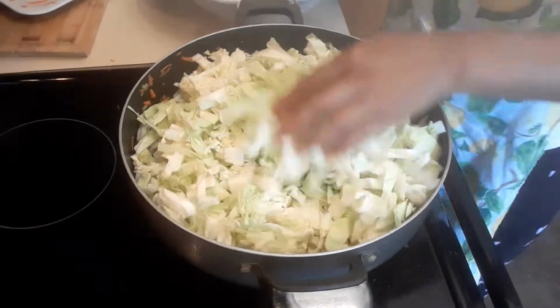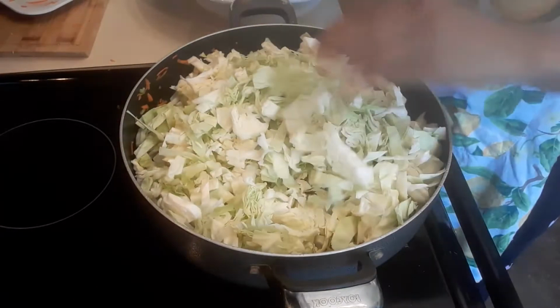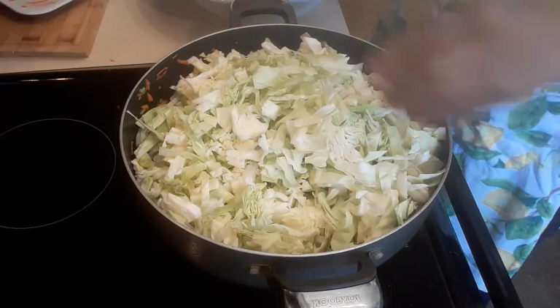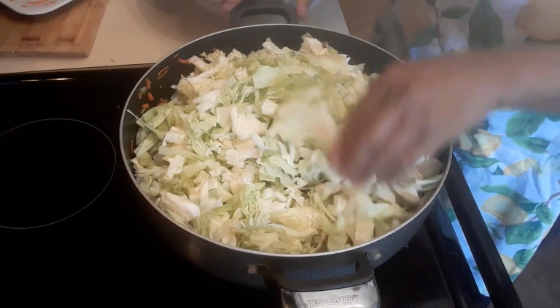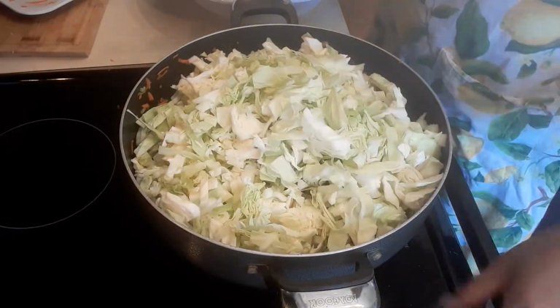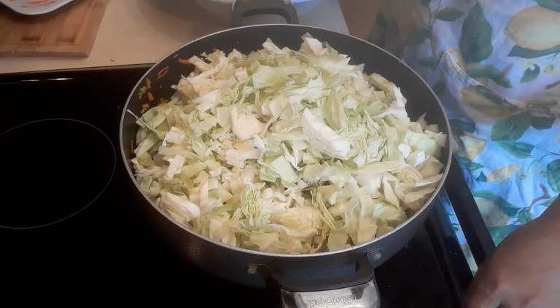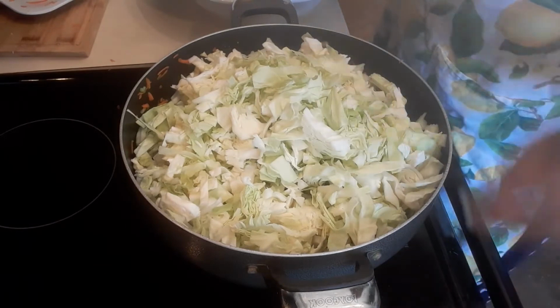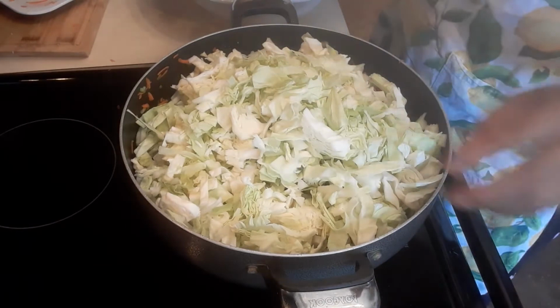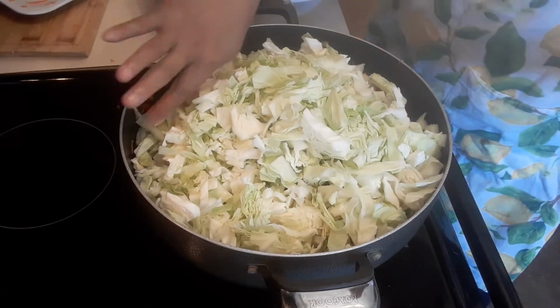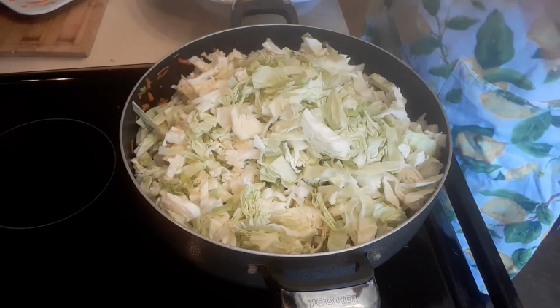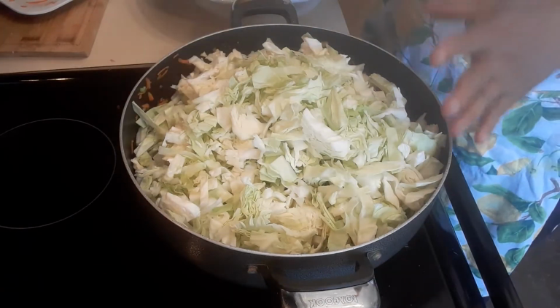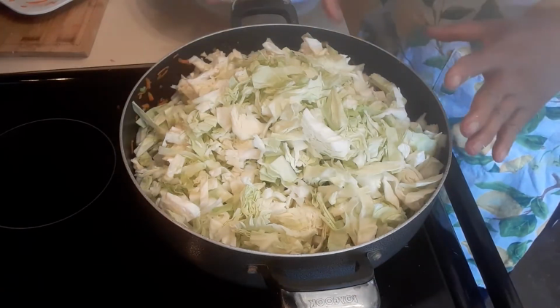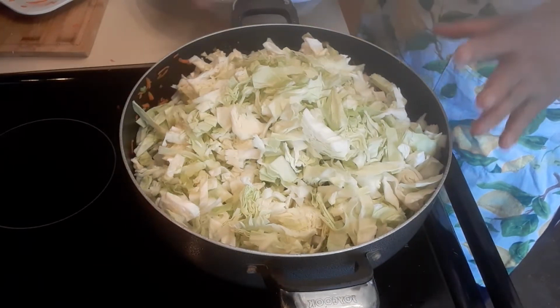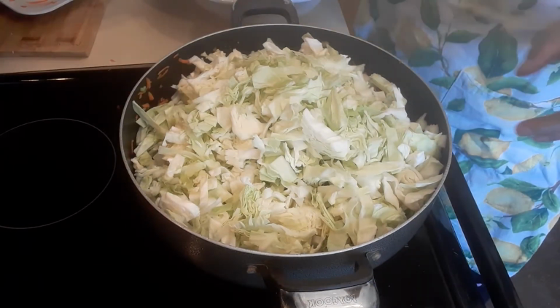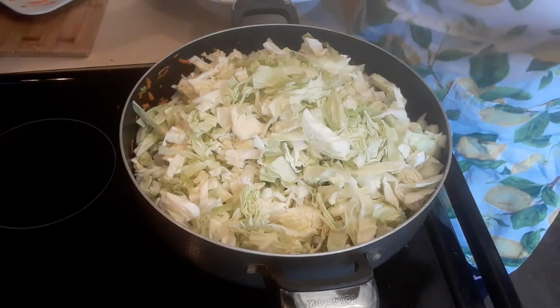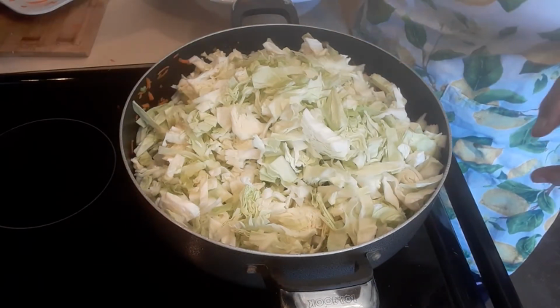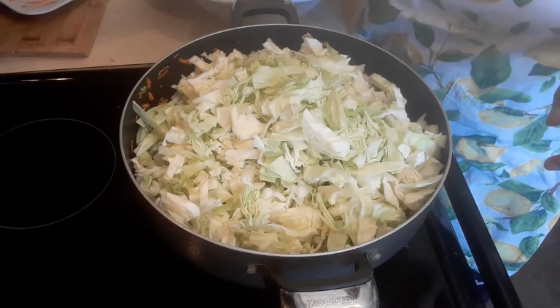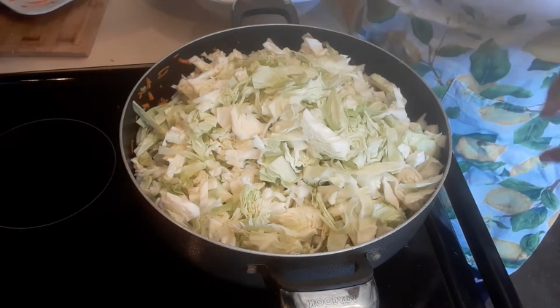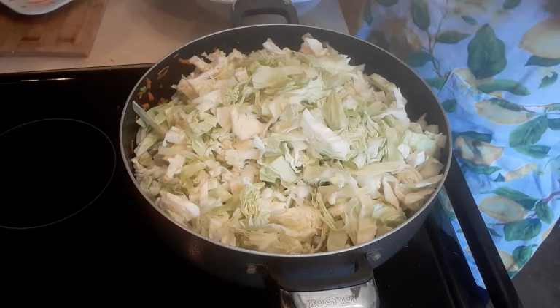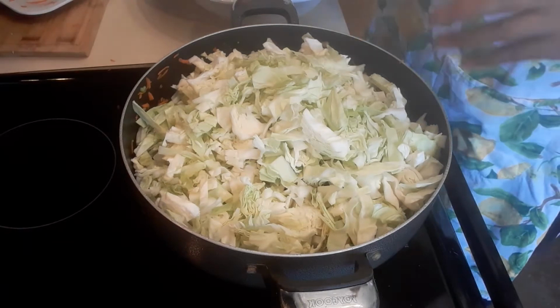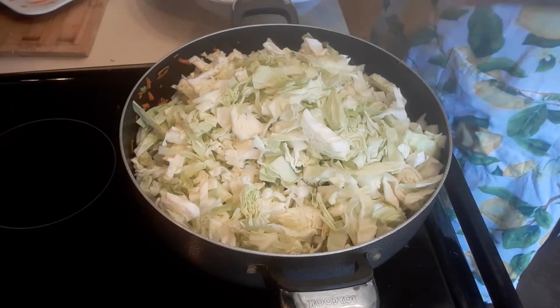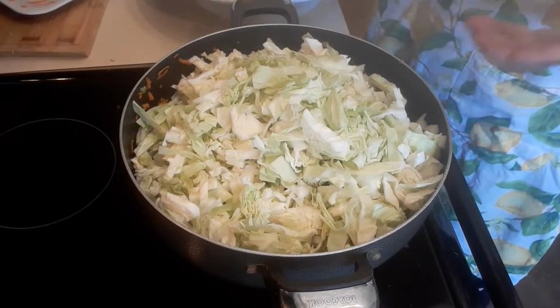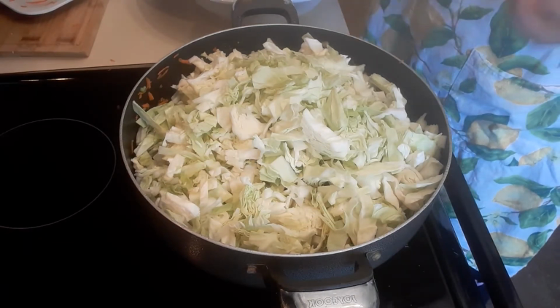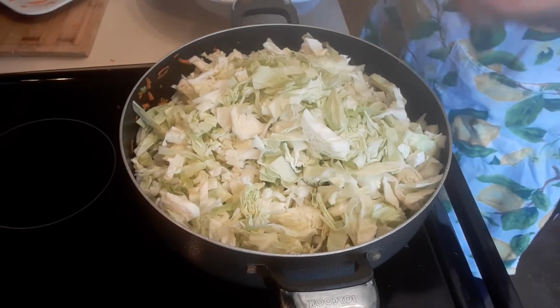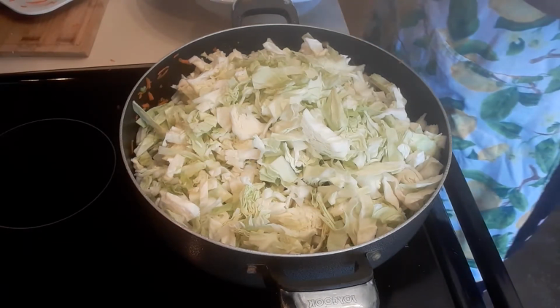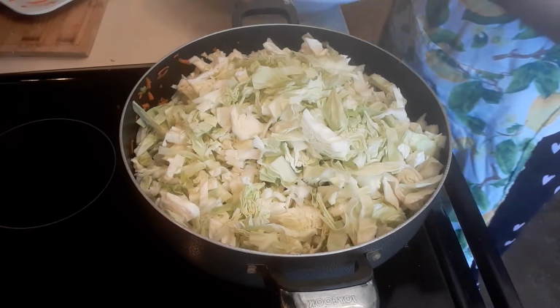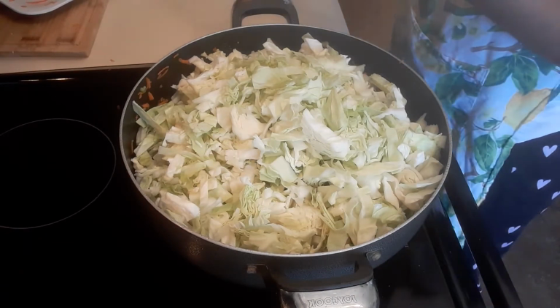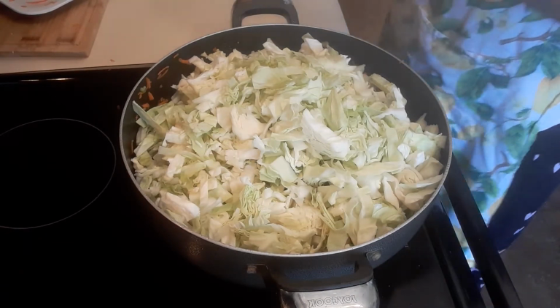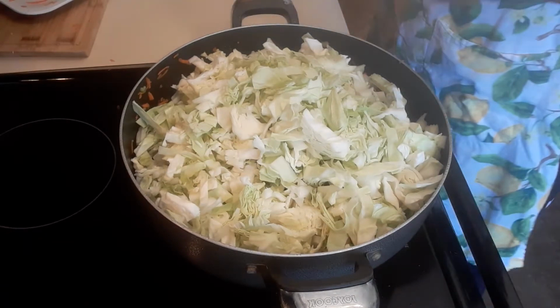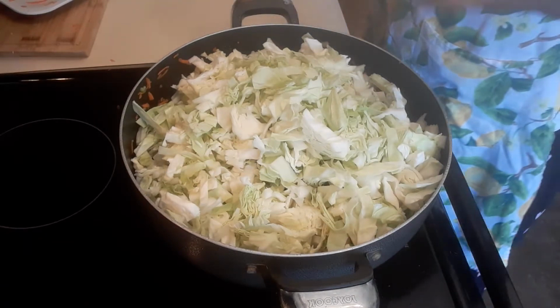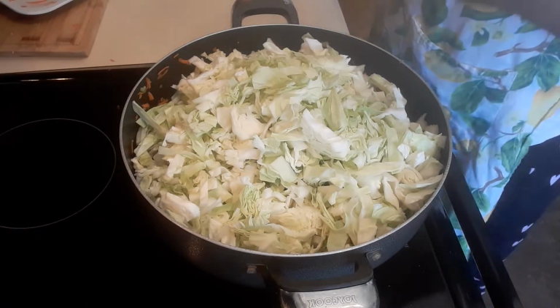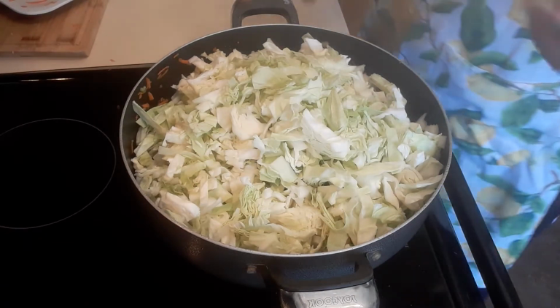What we're going to do is cover this and not stir it right now. We're going to adjust the heat to low, because our goal is to get those vegetables to produce their own juice.